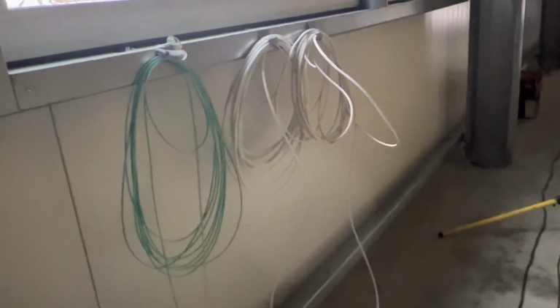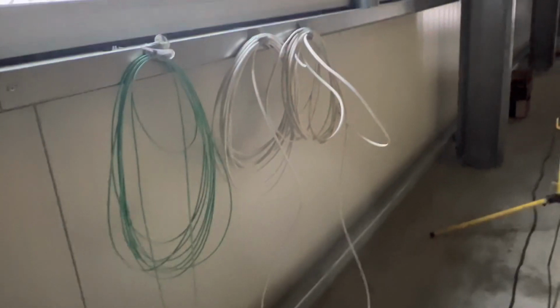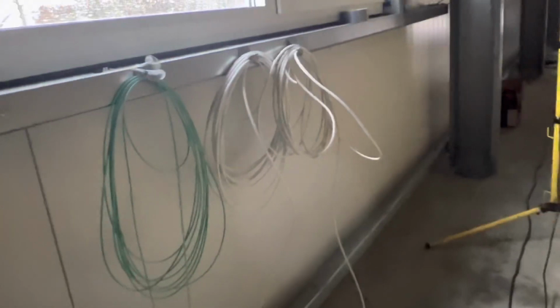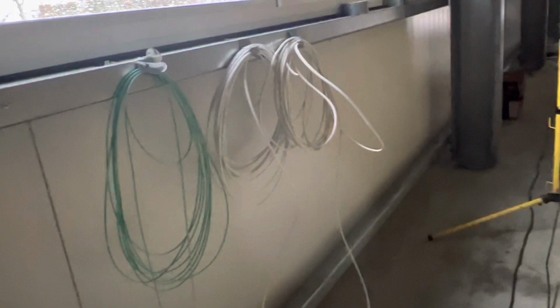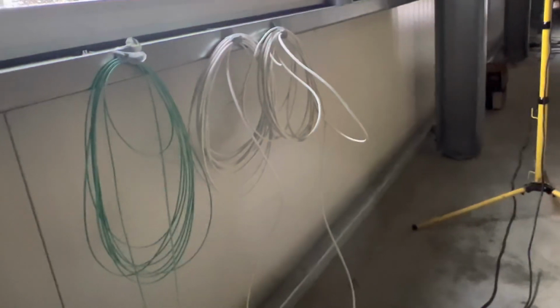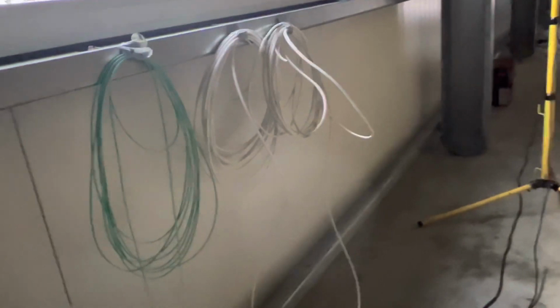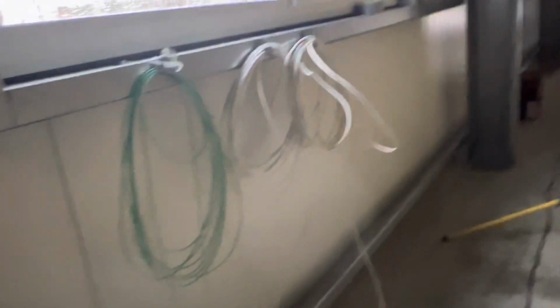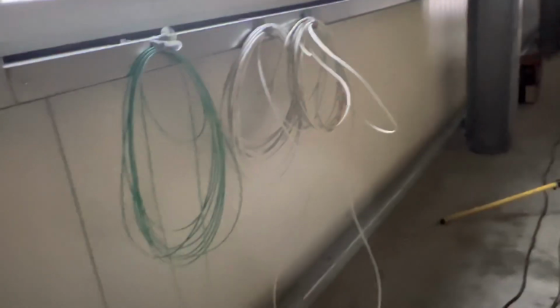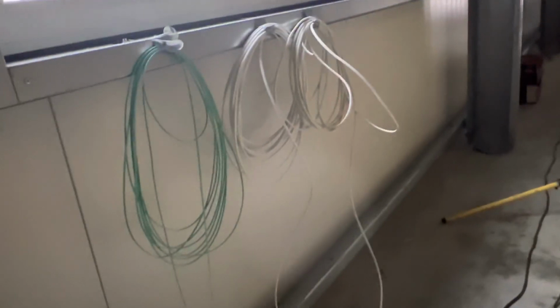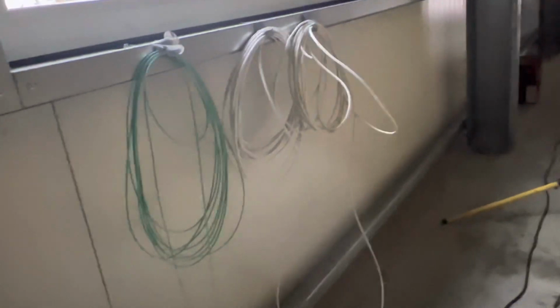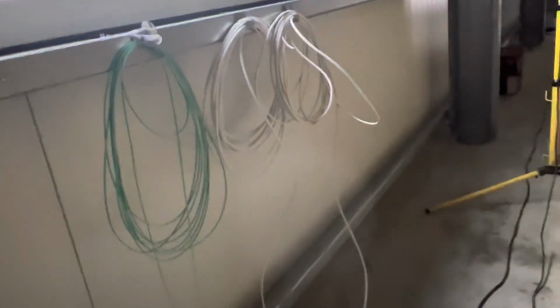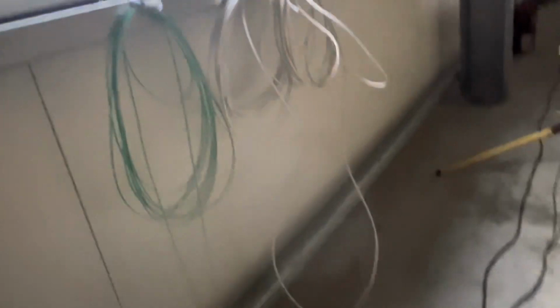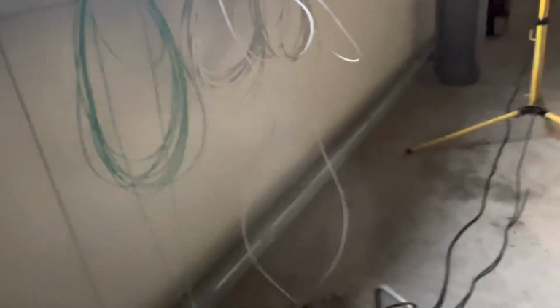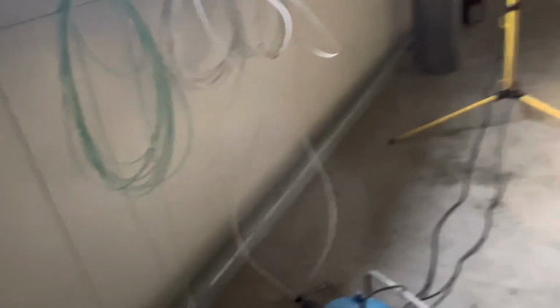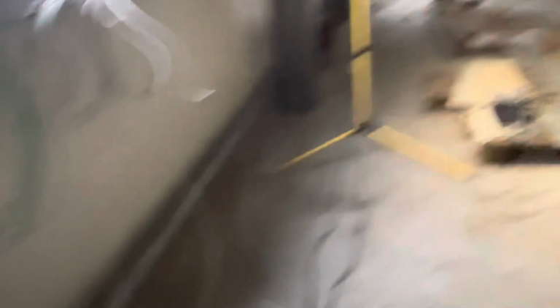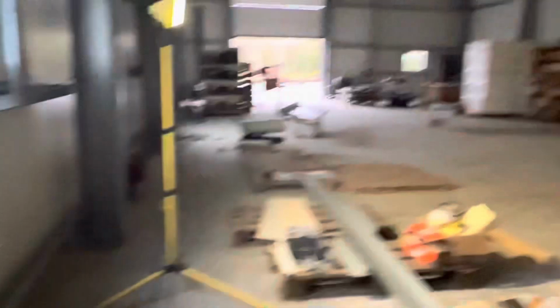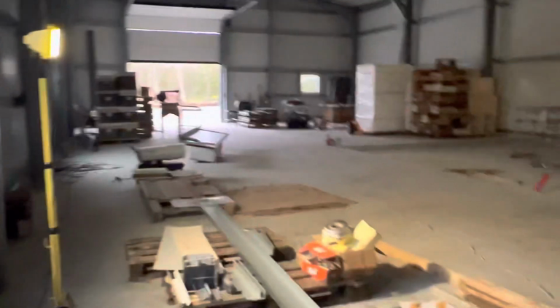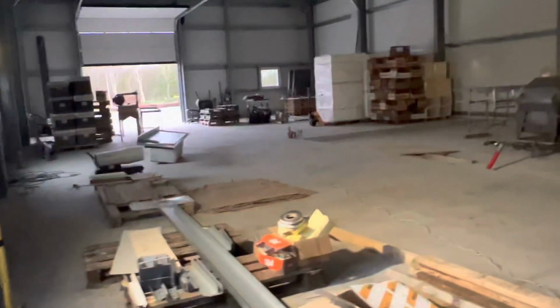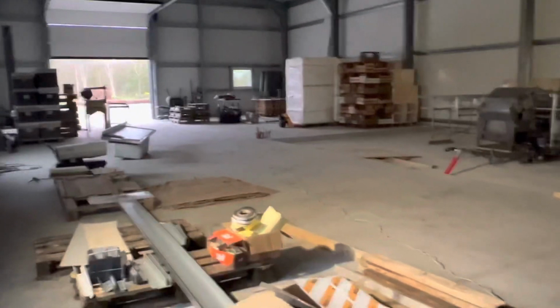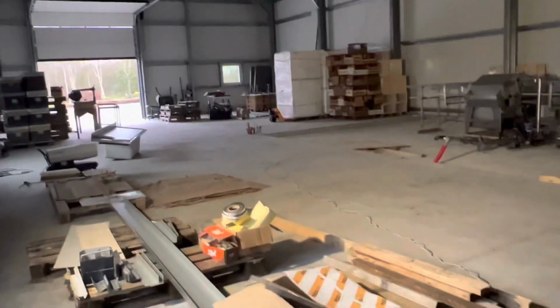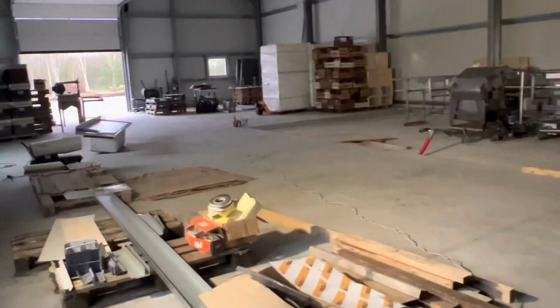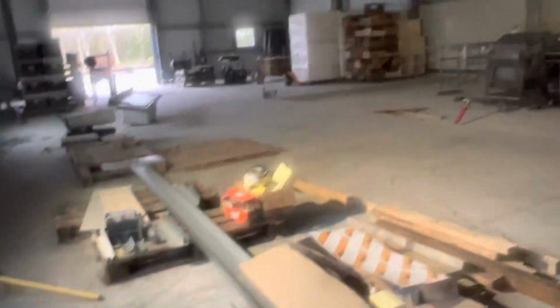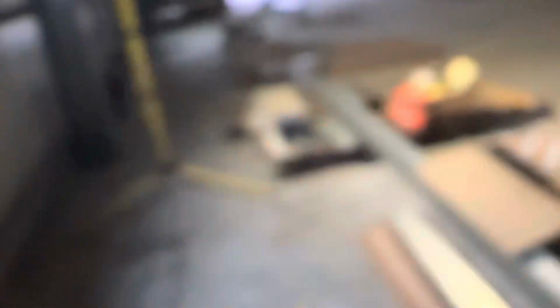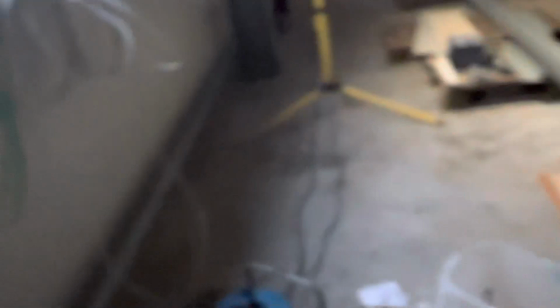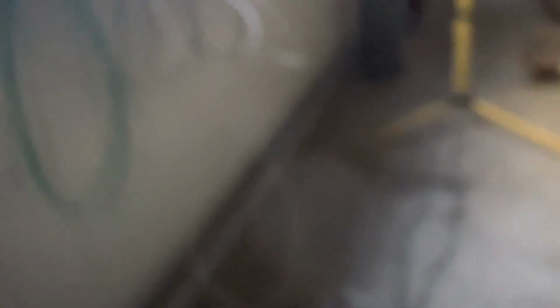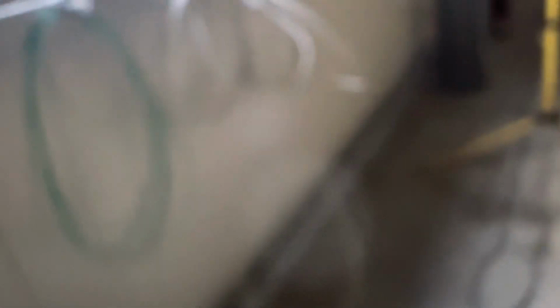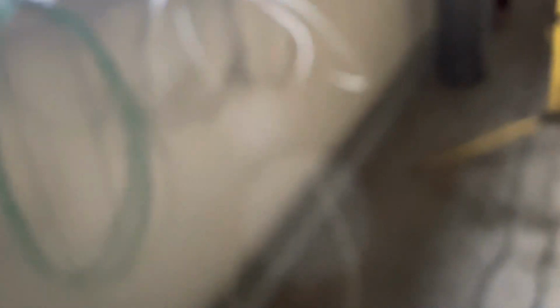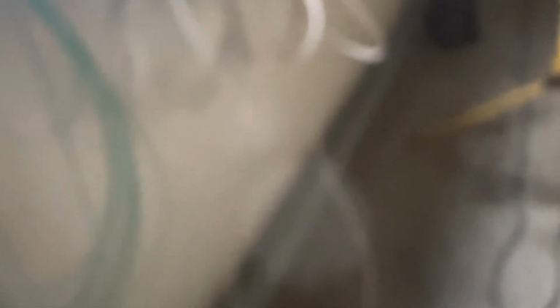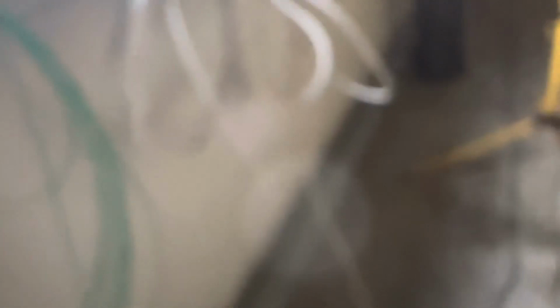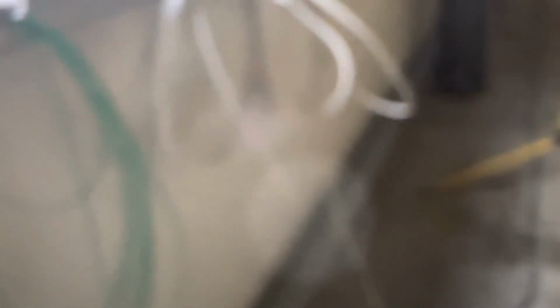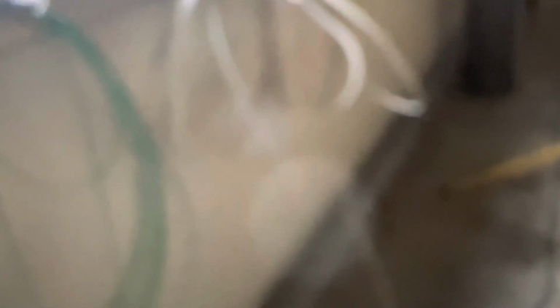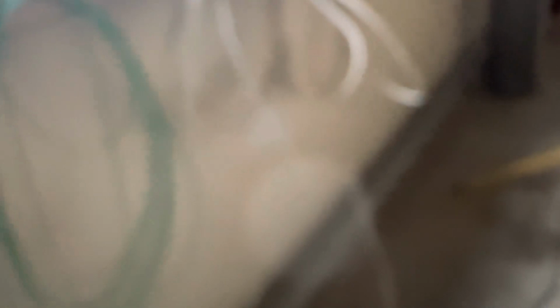That CAT6 is rated at one gigabit. So if the internet speed I get is one gigabit when it finally arrives, I will have very high-speed Wi-Fi in my shed - but that doesn't matter, as long as it's more than what I had before it will be fine.